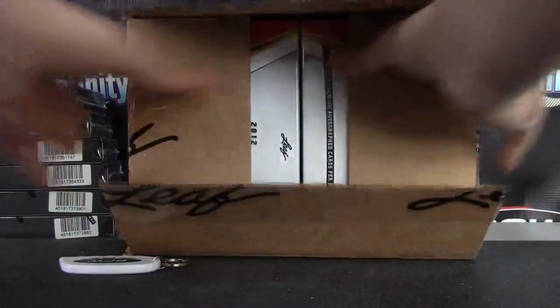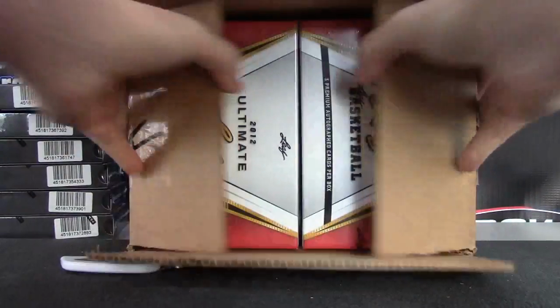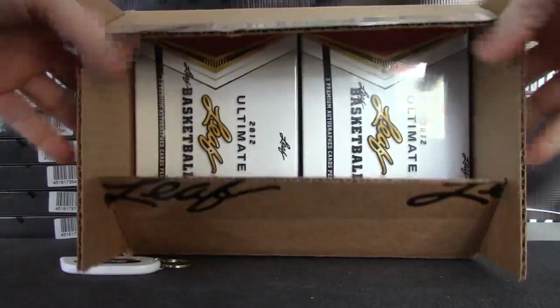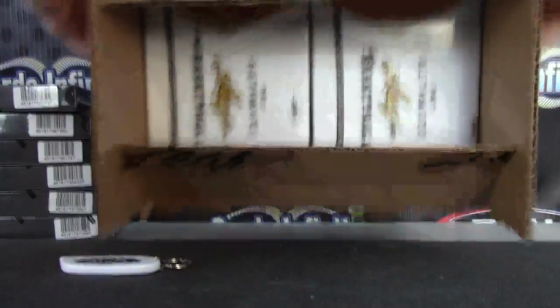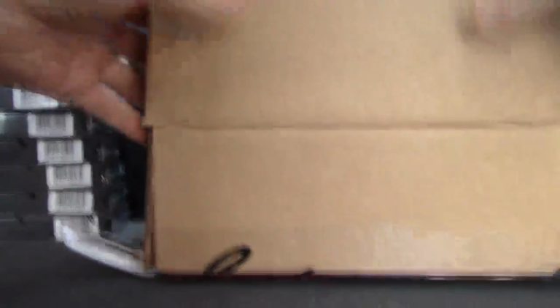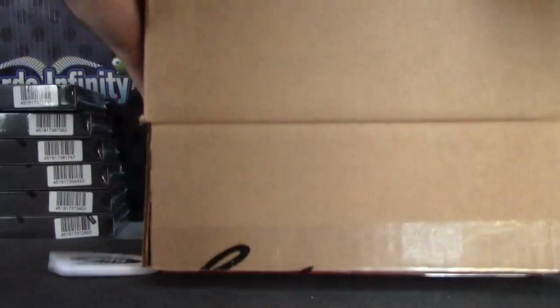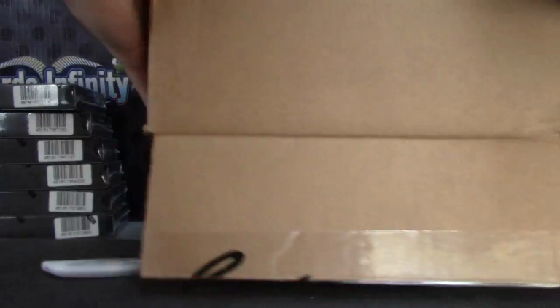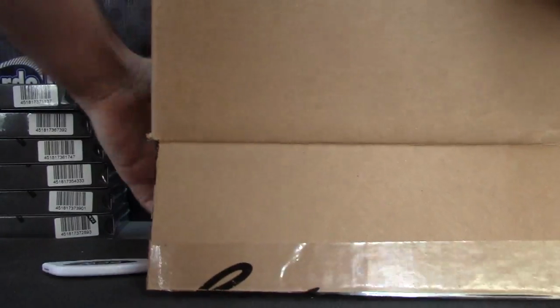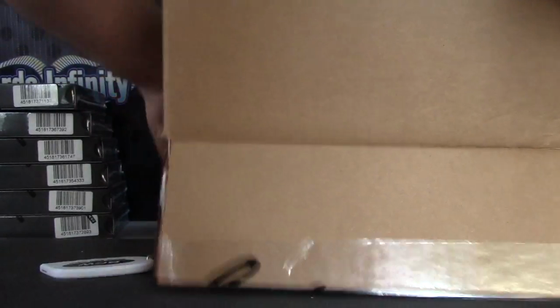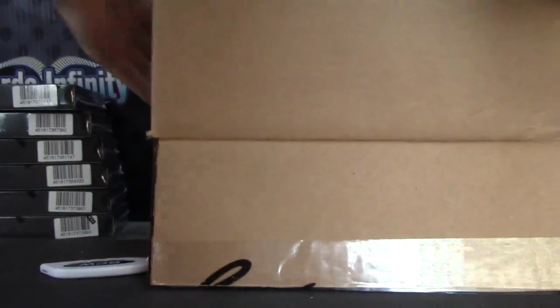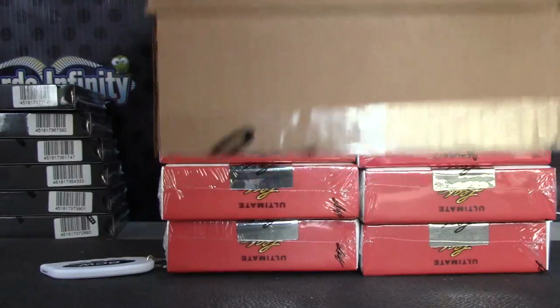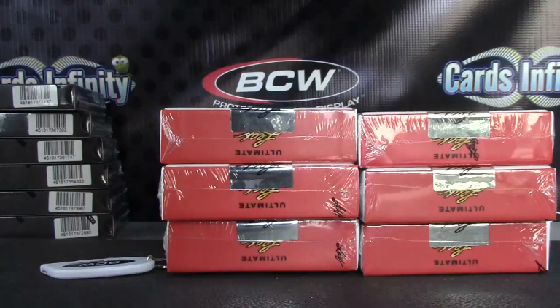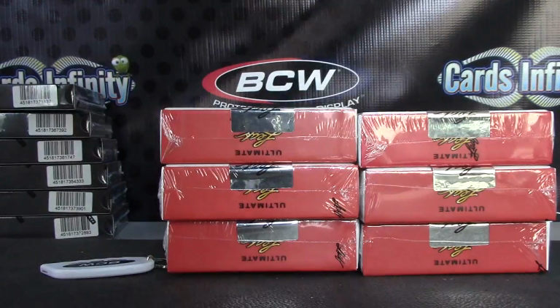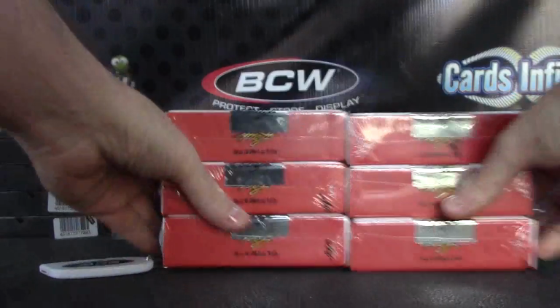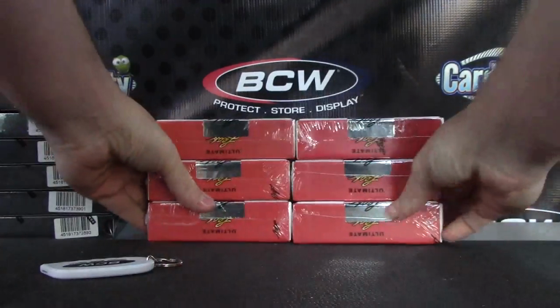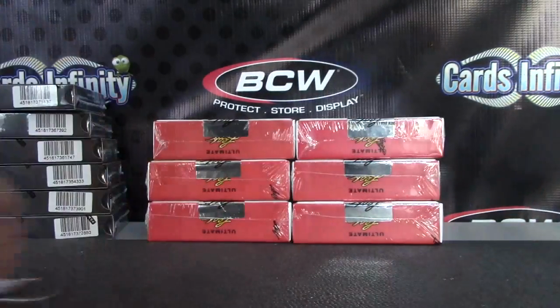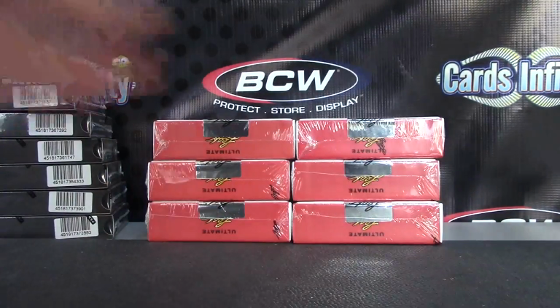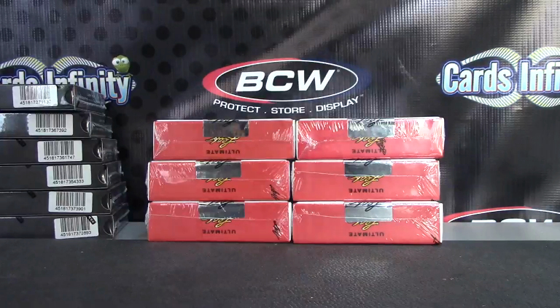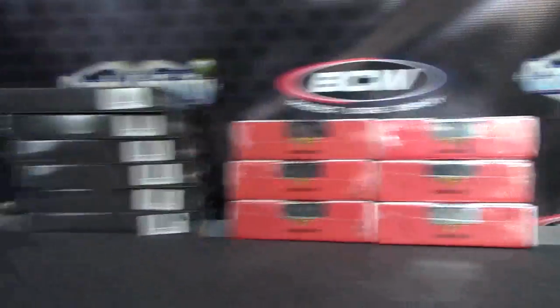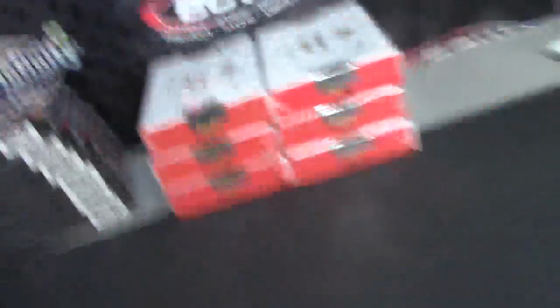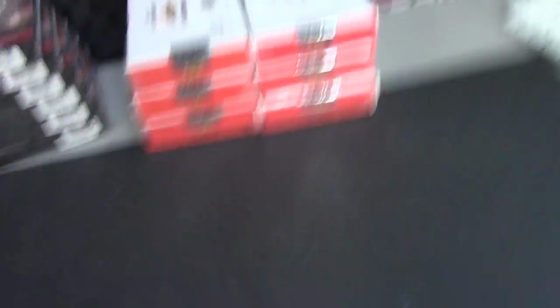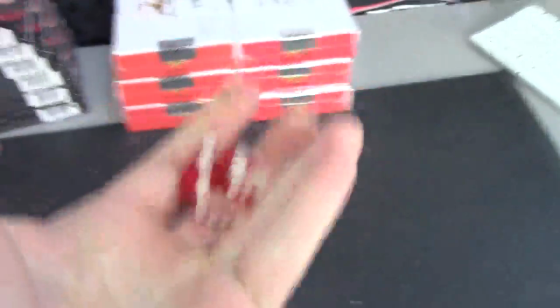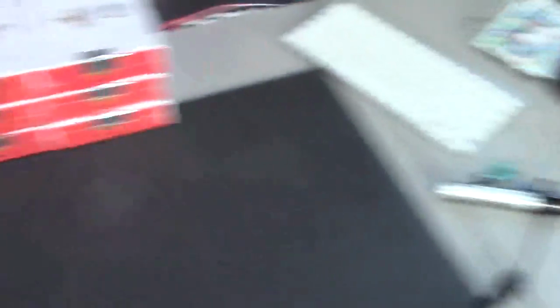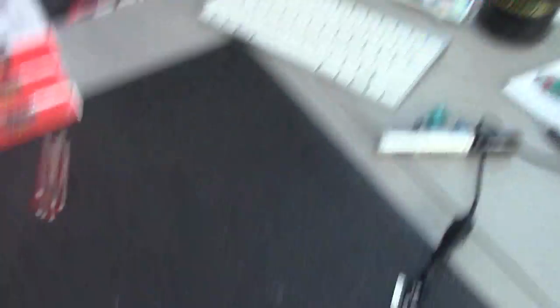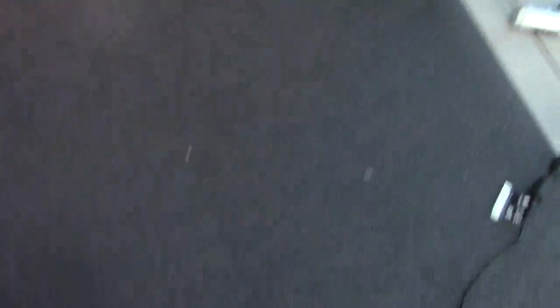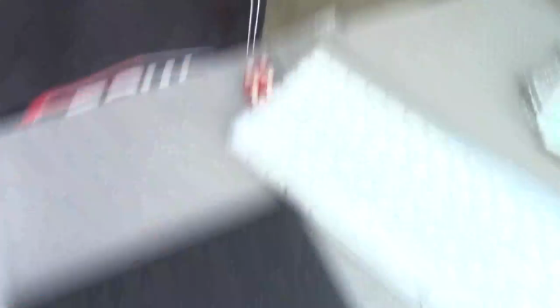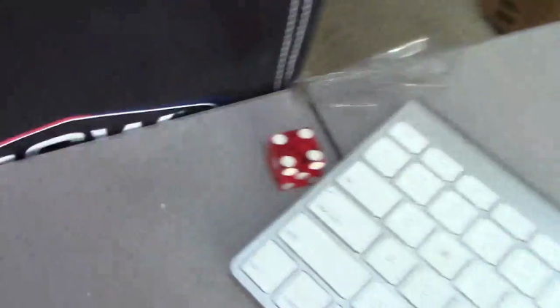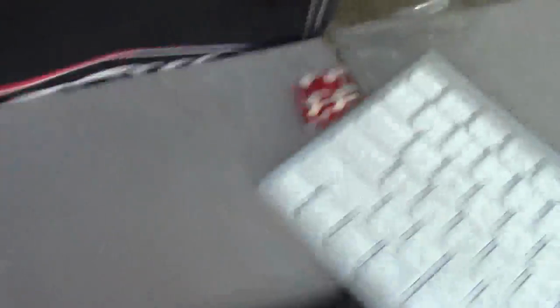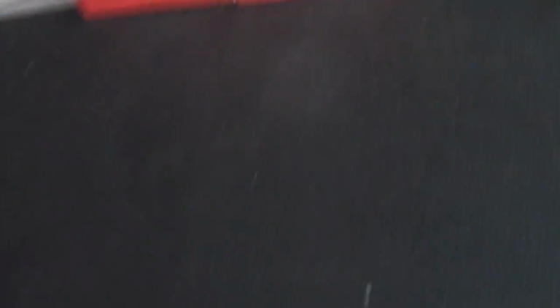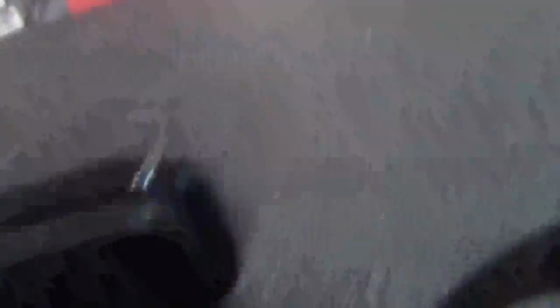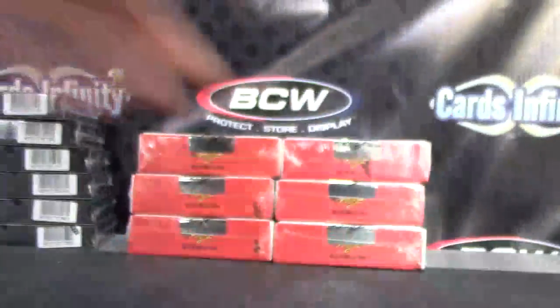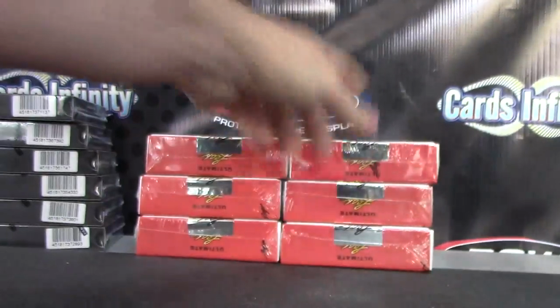Open this up and throw the die. One to three on the left, four to six on the right. Oh, almost flew off the table. Box number four, top right.